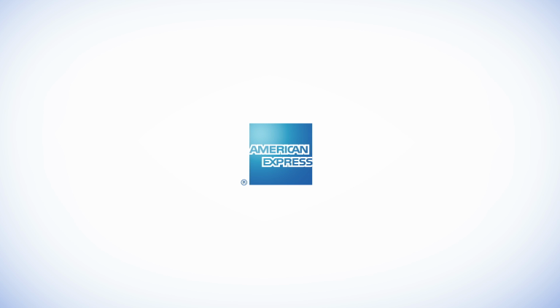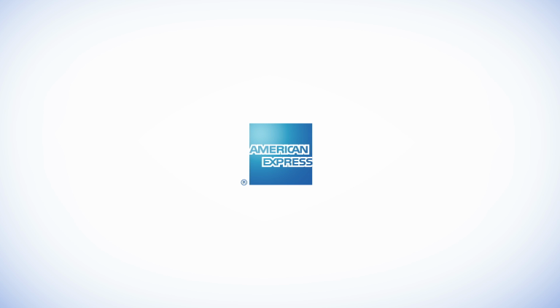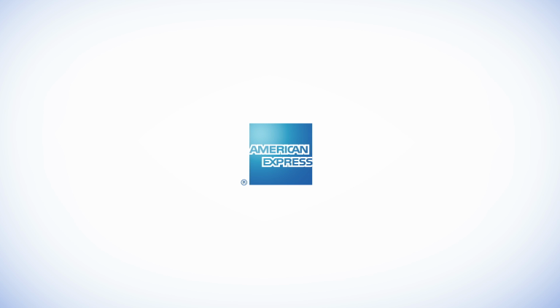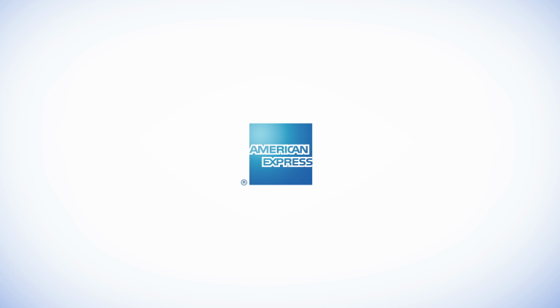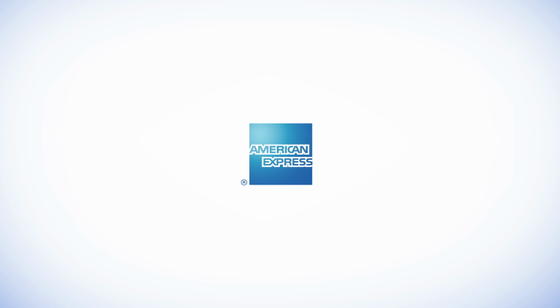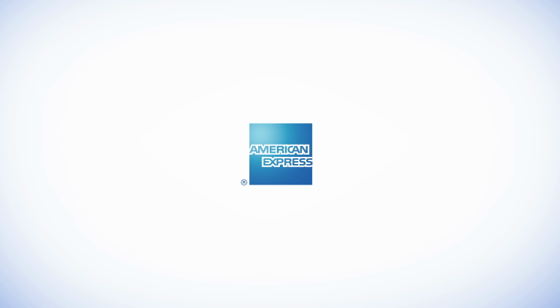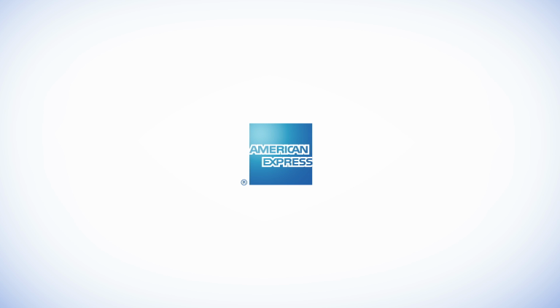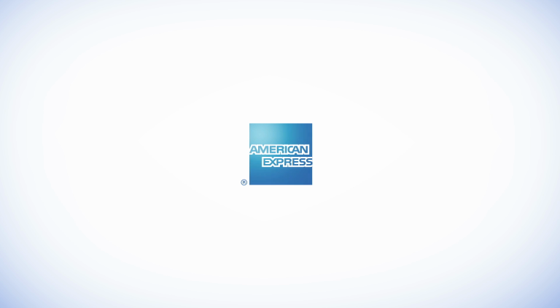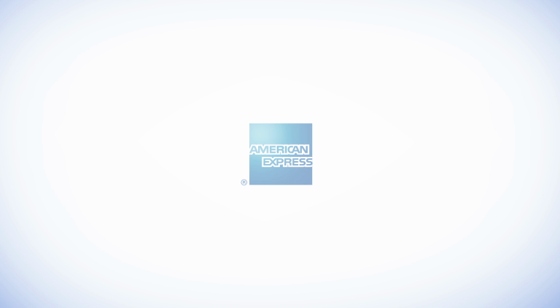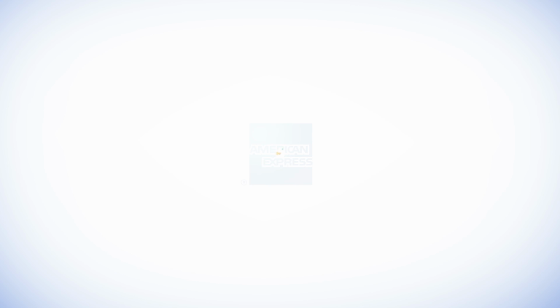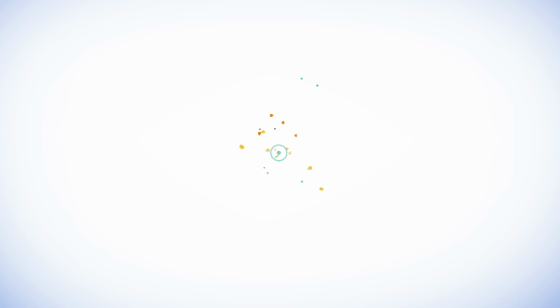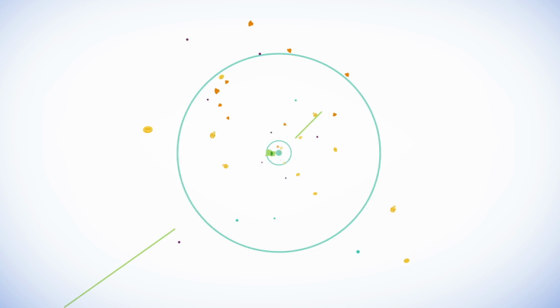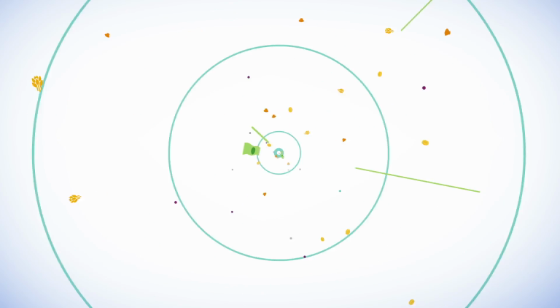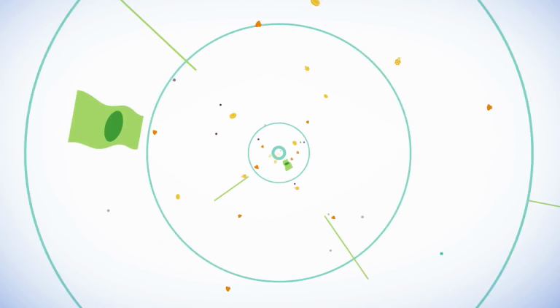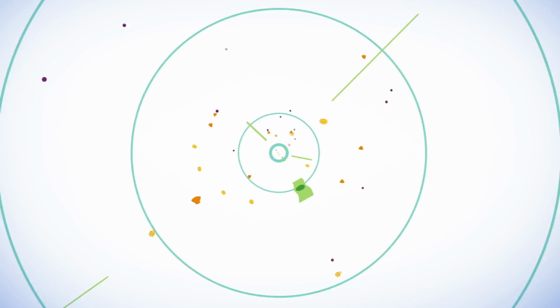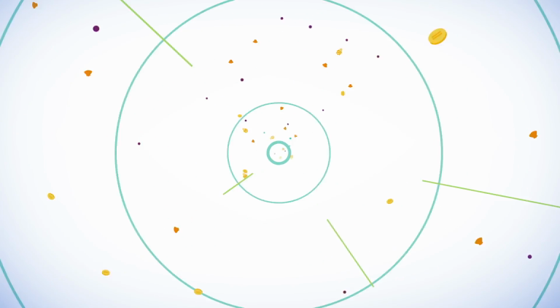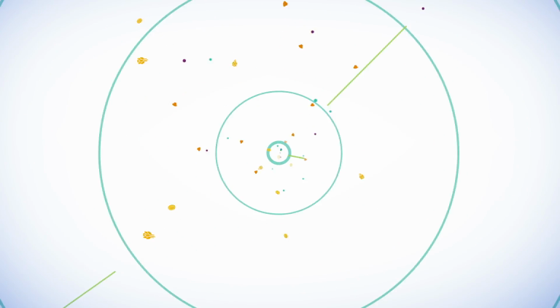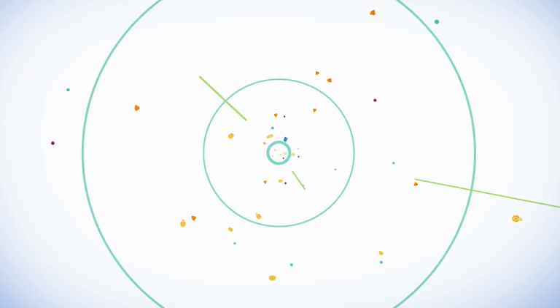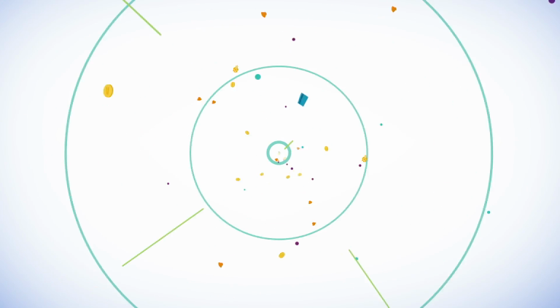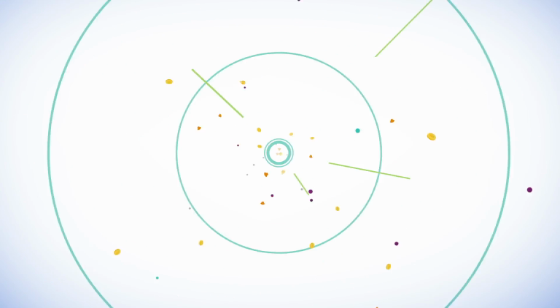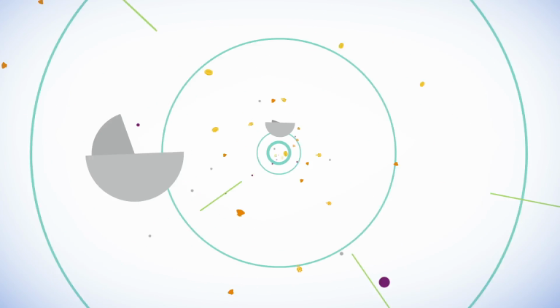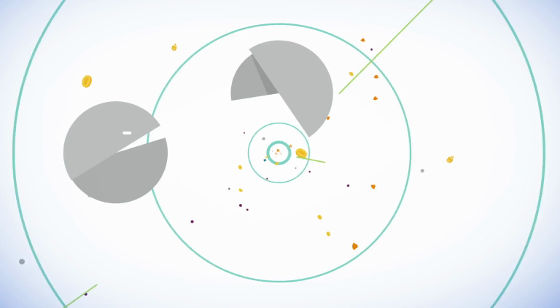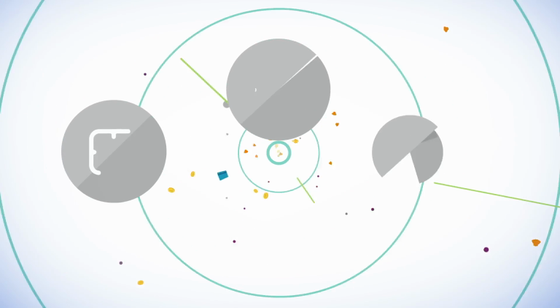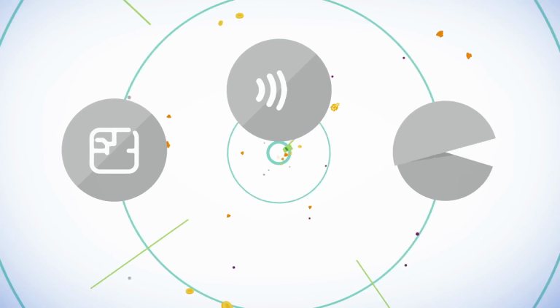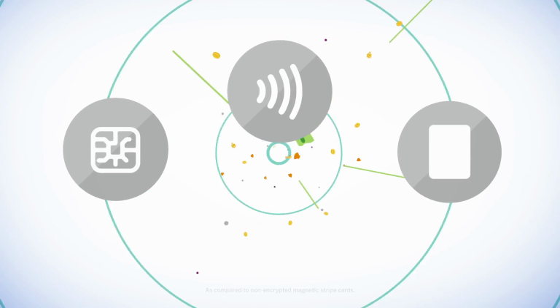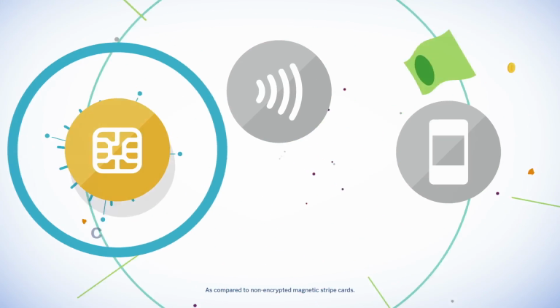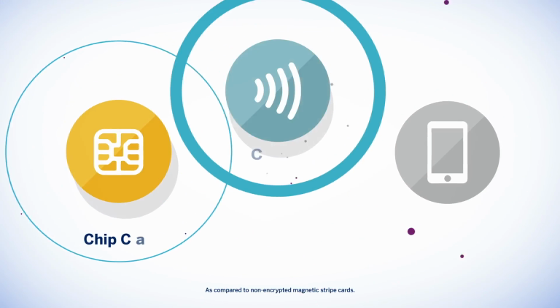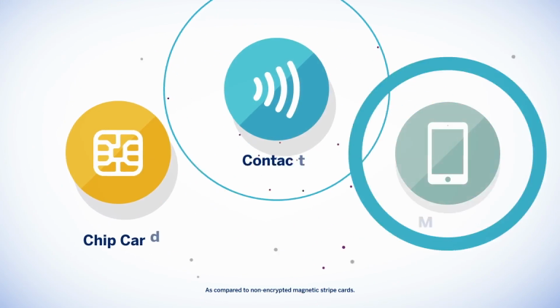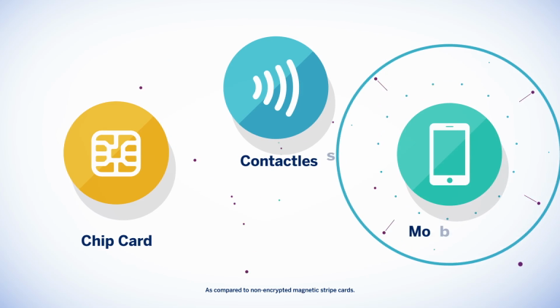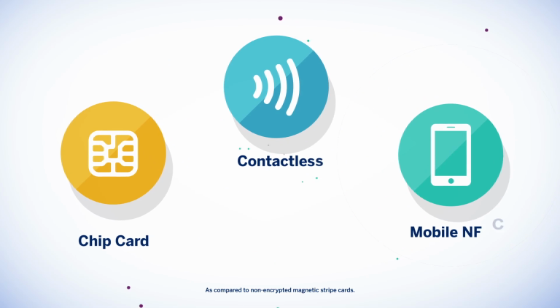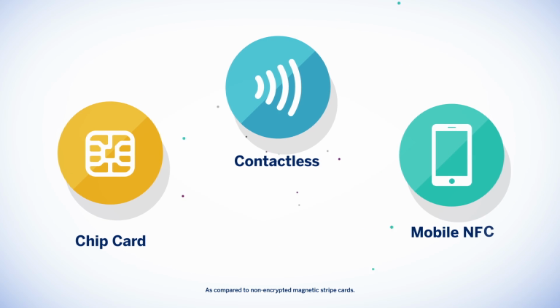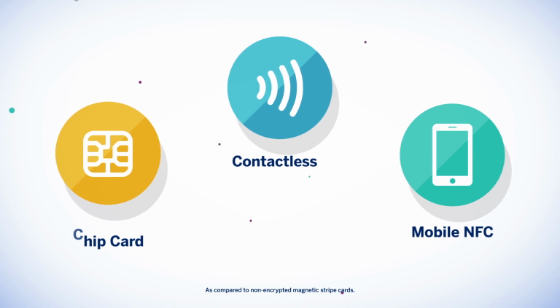American Express has been a payment solutions leader for generations. As technology evolves, American Express is developing new and innovative ways to pay that are safer, faster and more convenient.